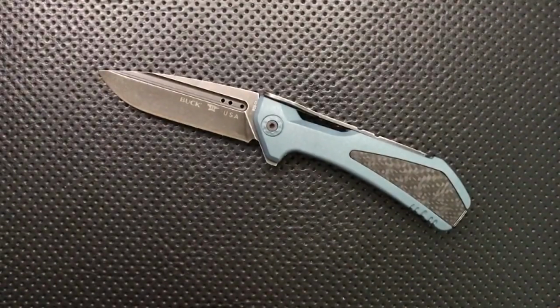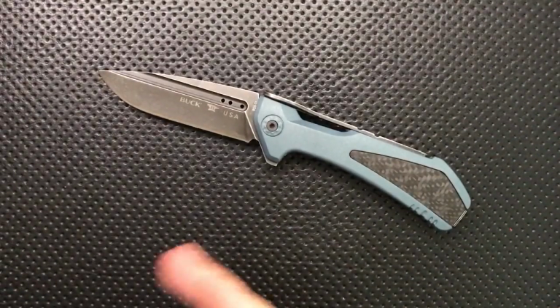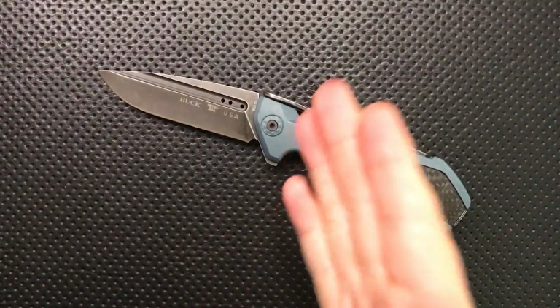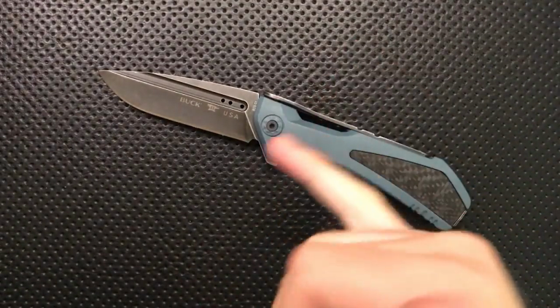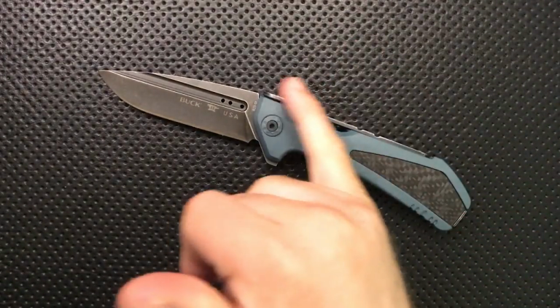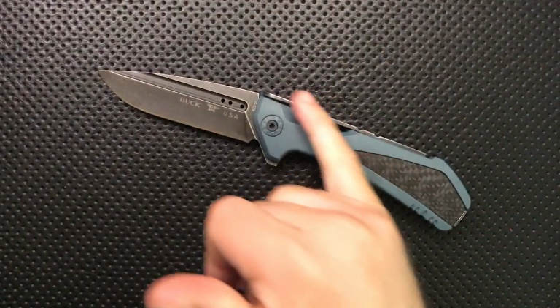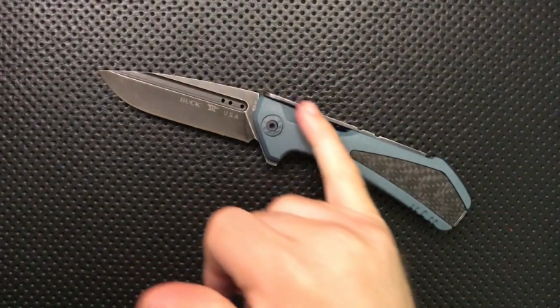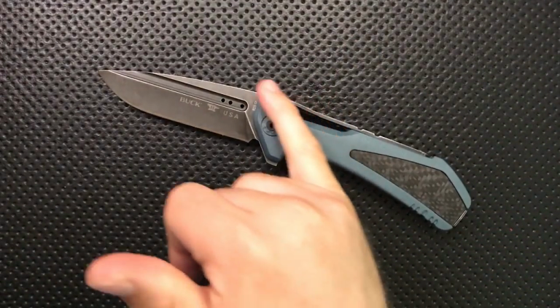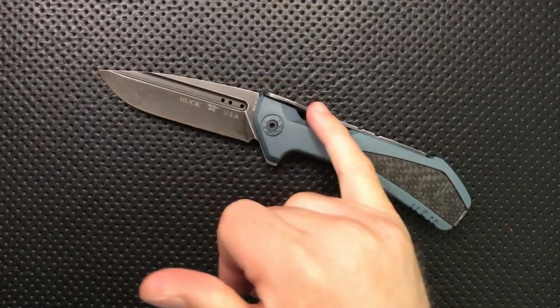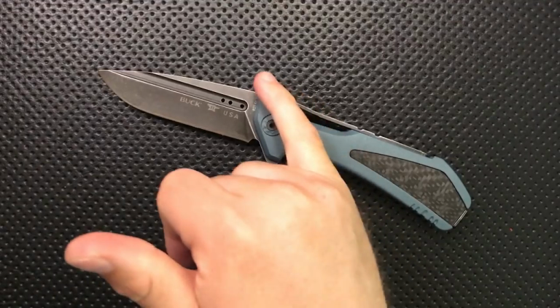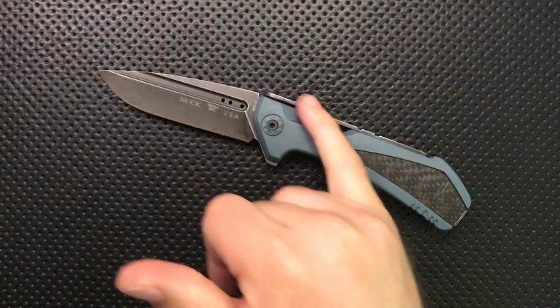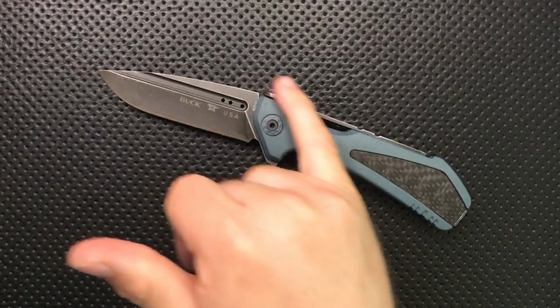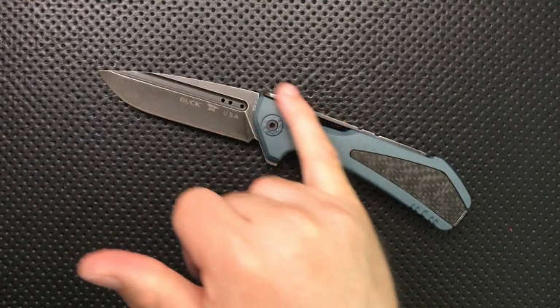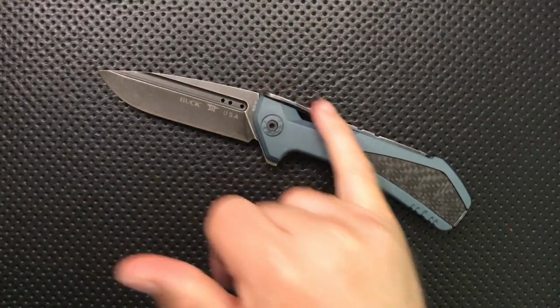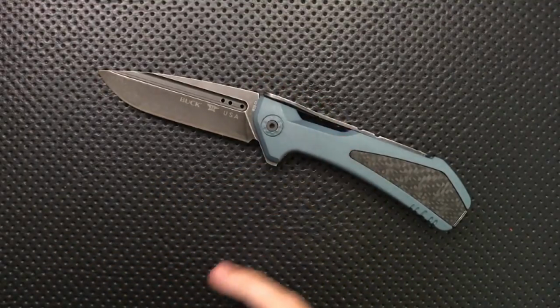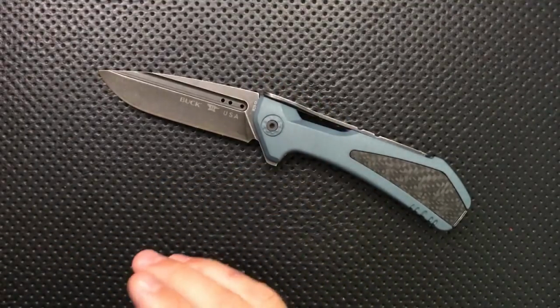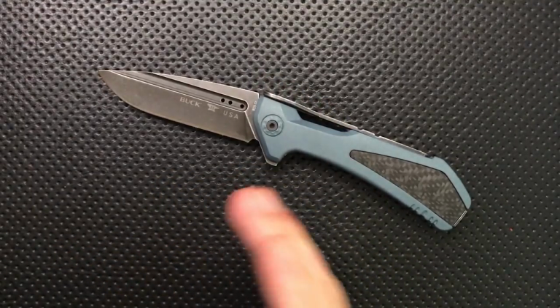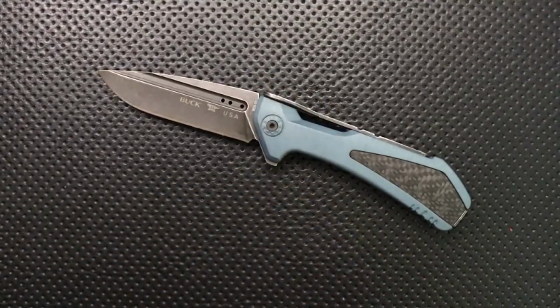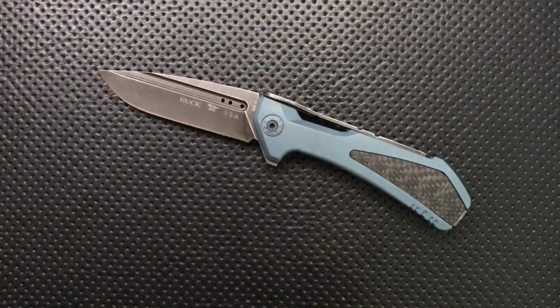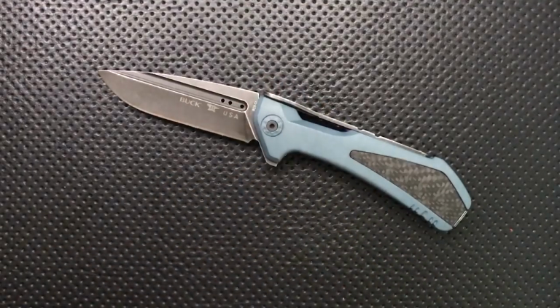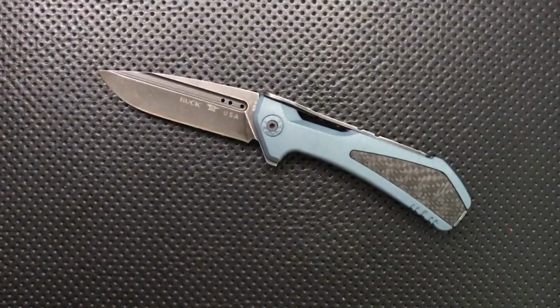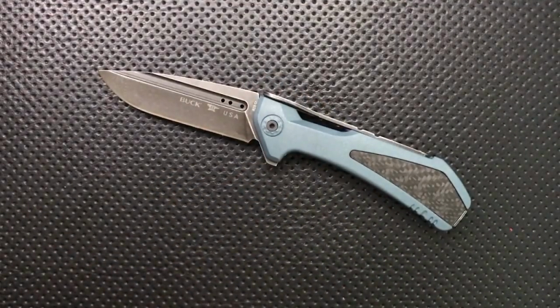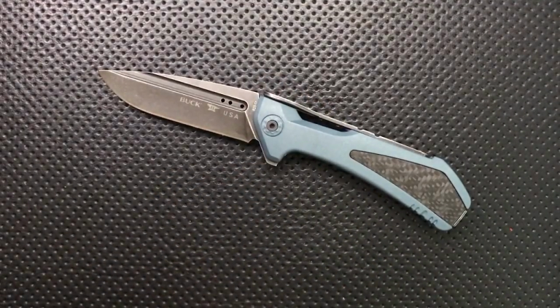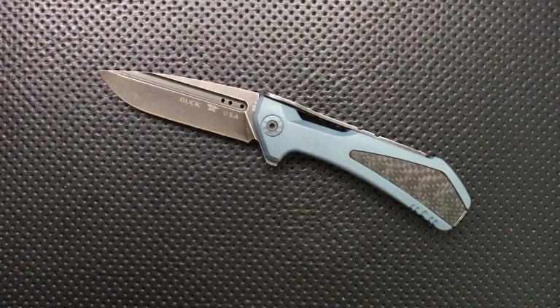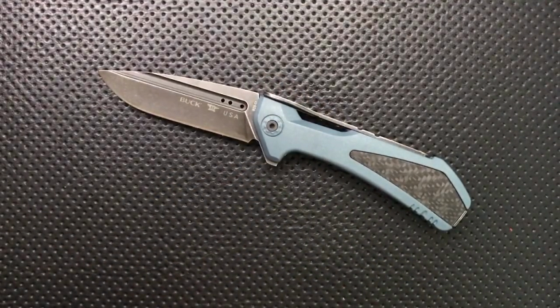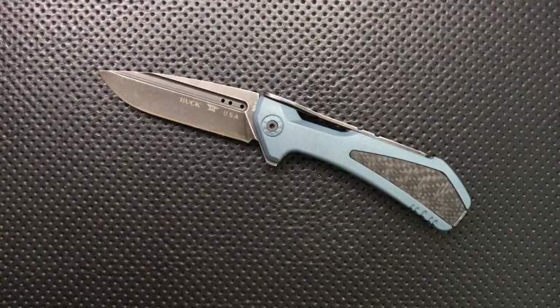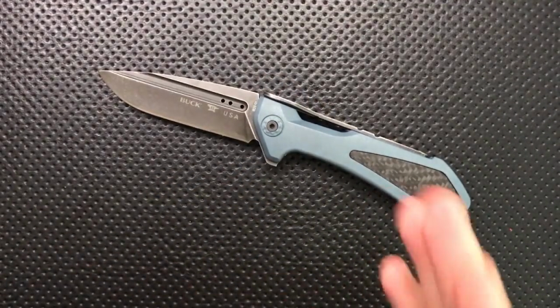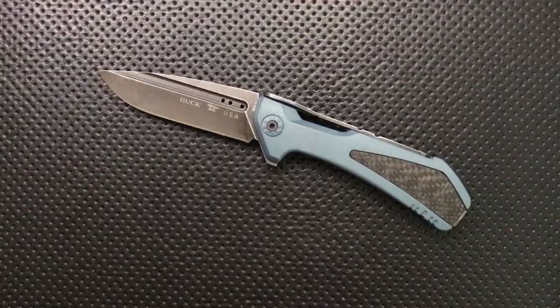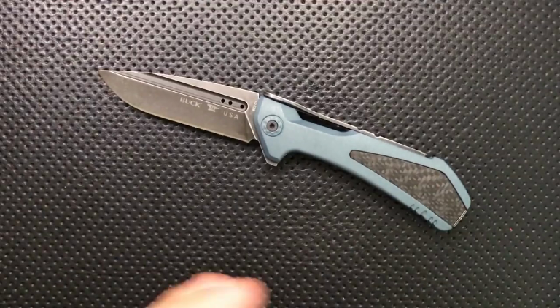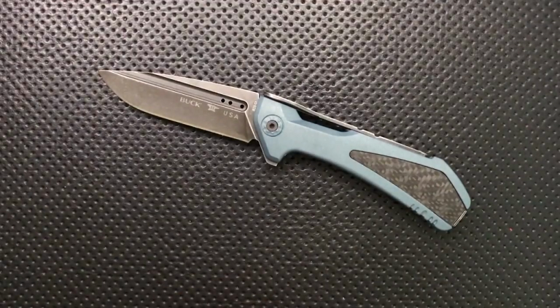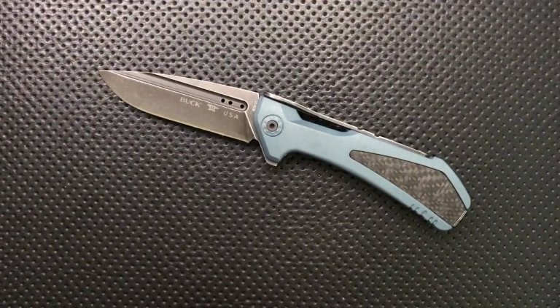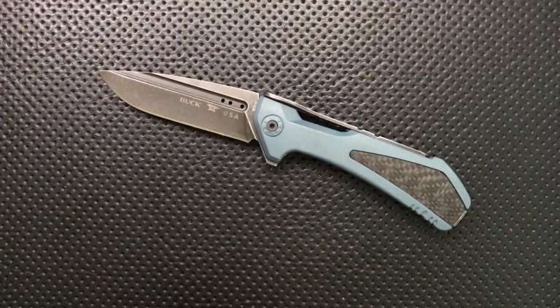It fixed the biggest issue with the original, which was the jimping right along the side. And they've moved to a really top-of-the-line steel with top-of-the-line heat treat.